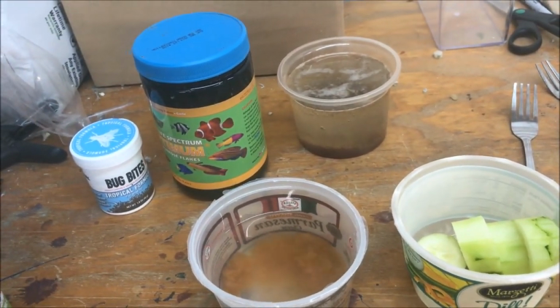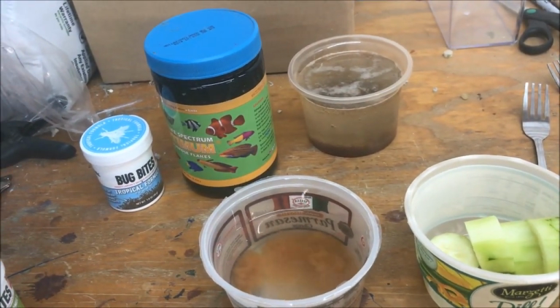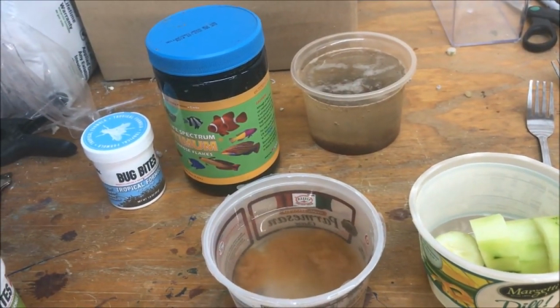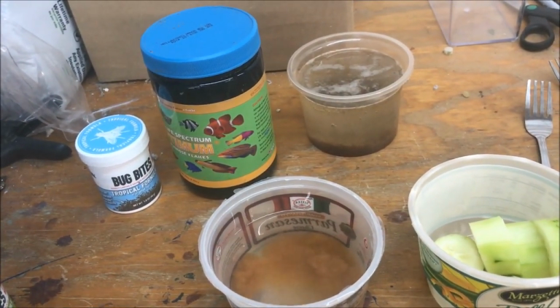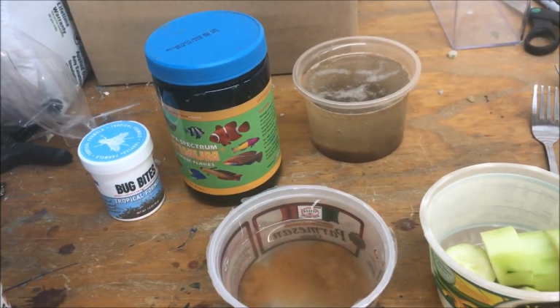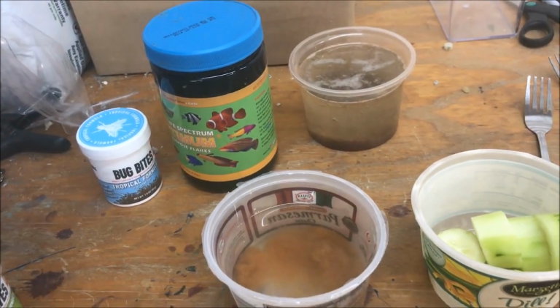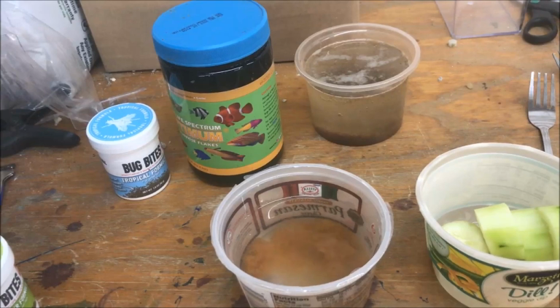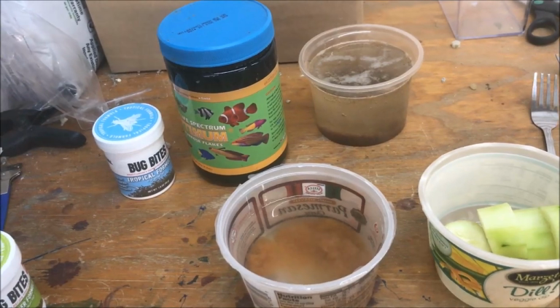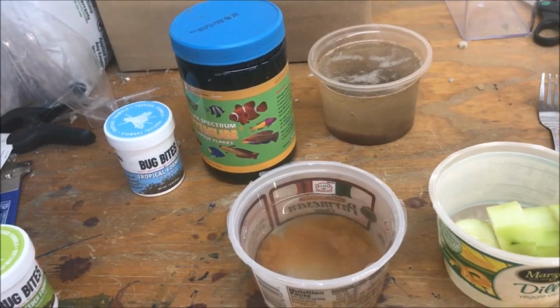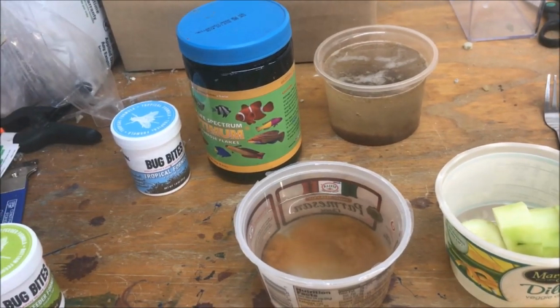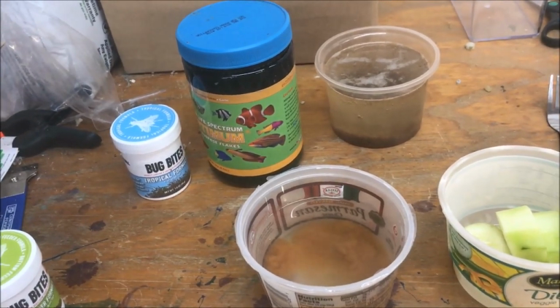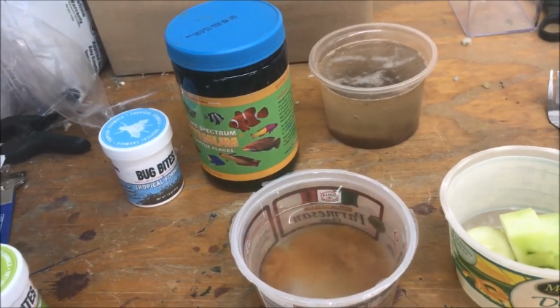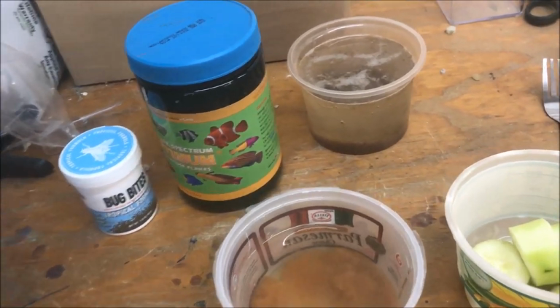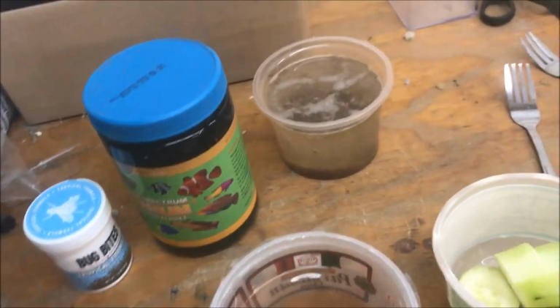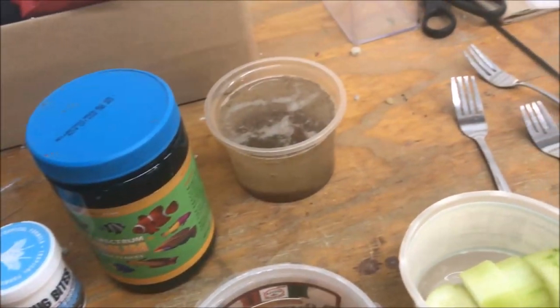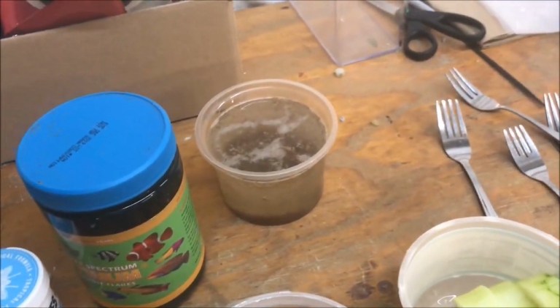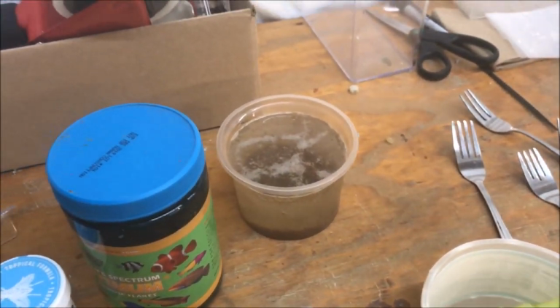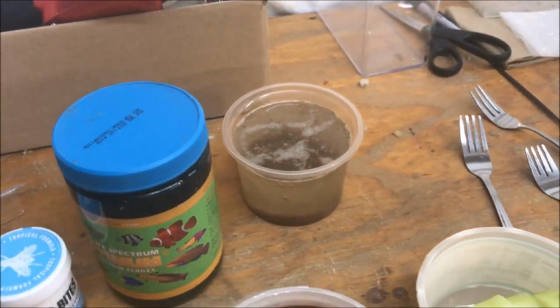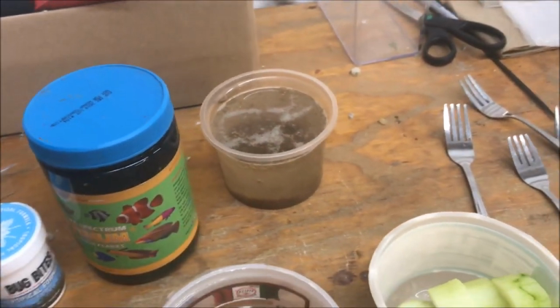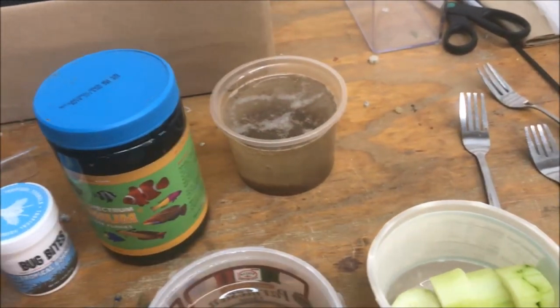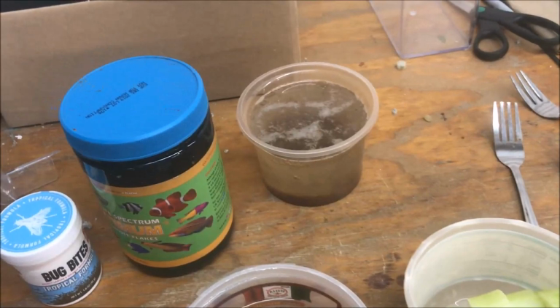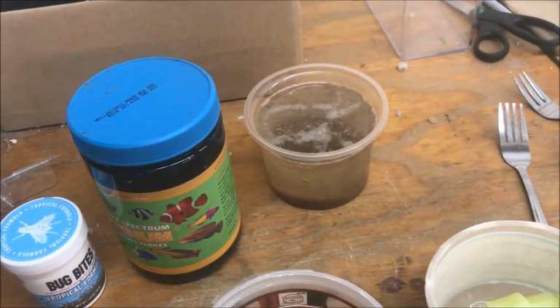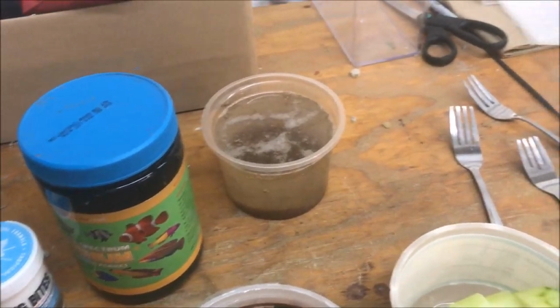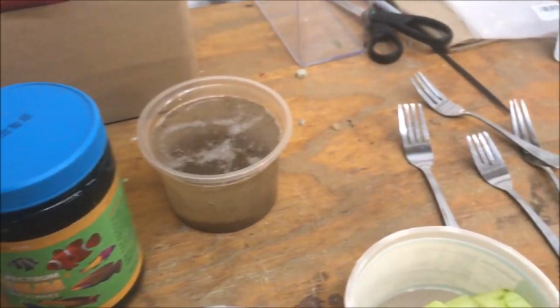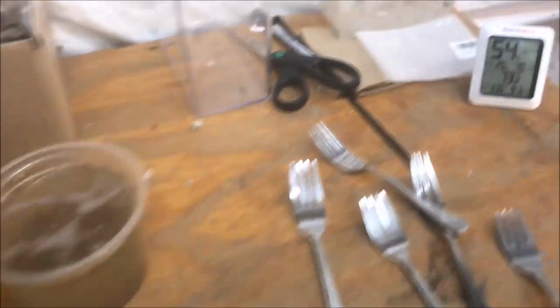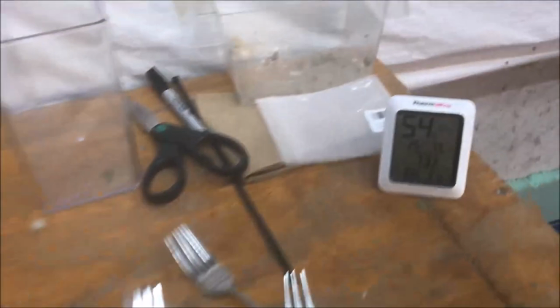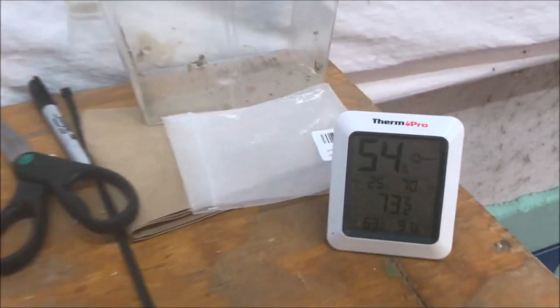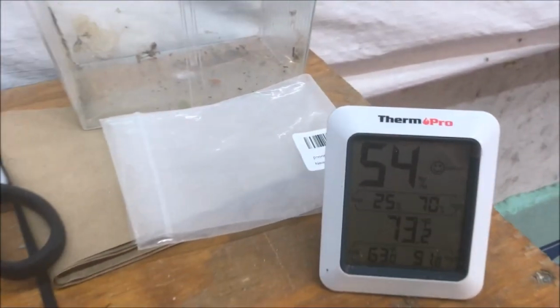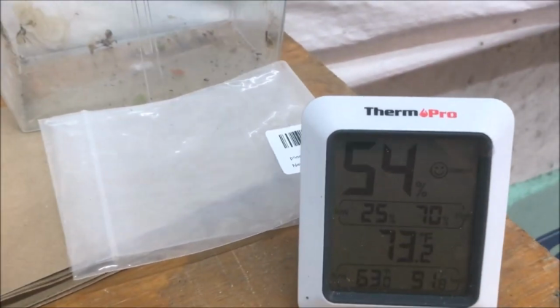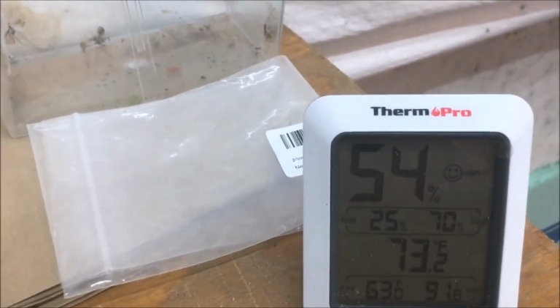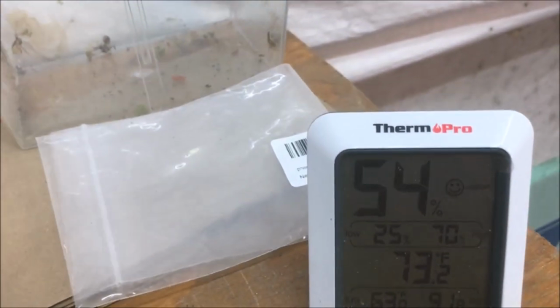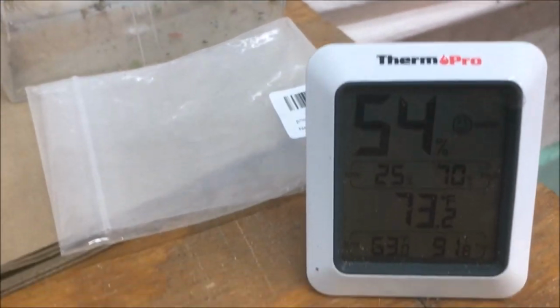I hope everyone has a great fishy Water Change Wednesday — and if you're watching this not on a Wednesday, whatever day that is, have a great day. We'll end with the thermometer and hygrometer.